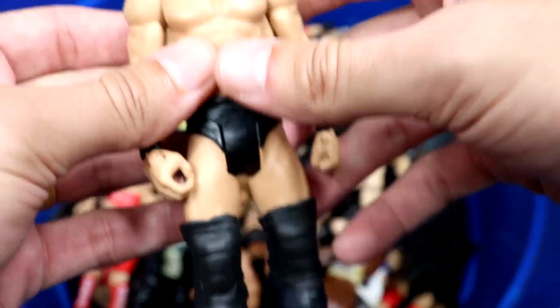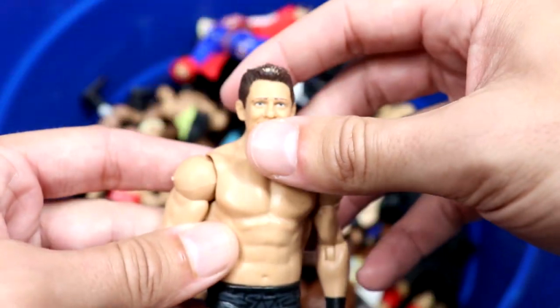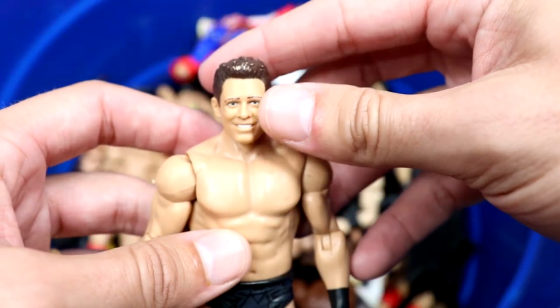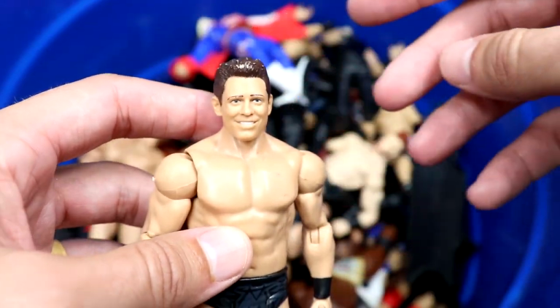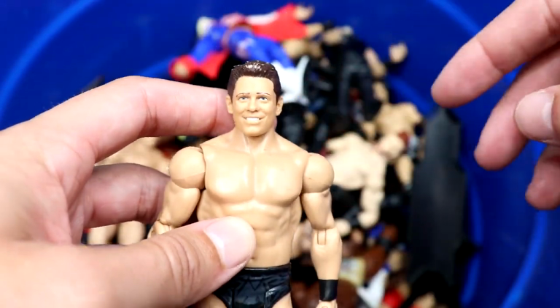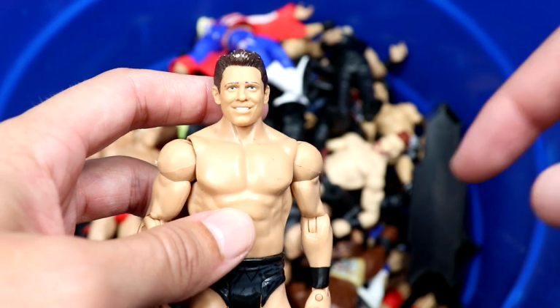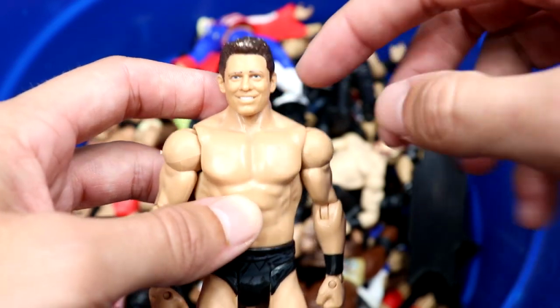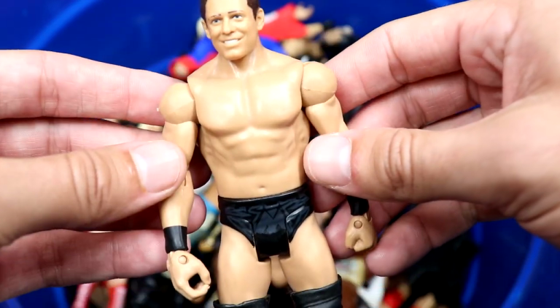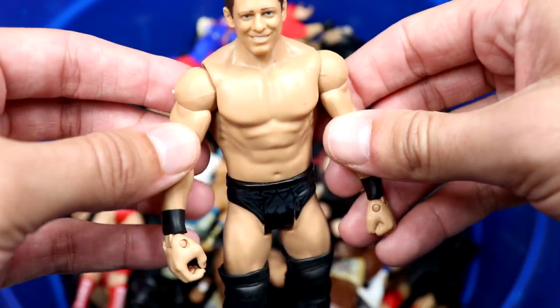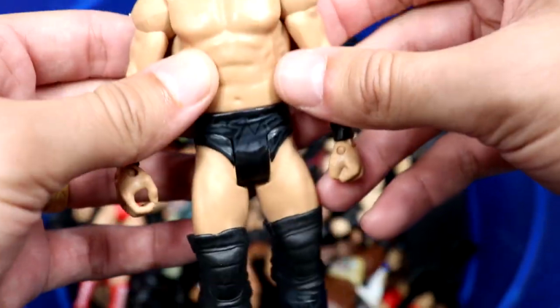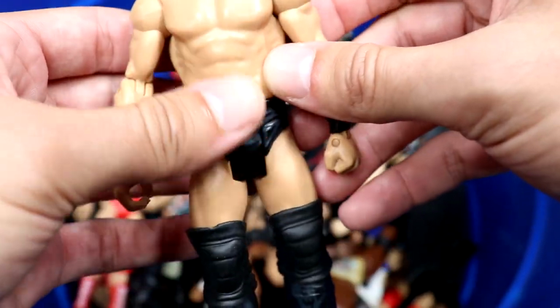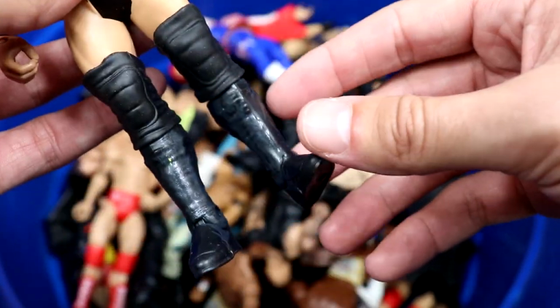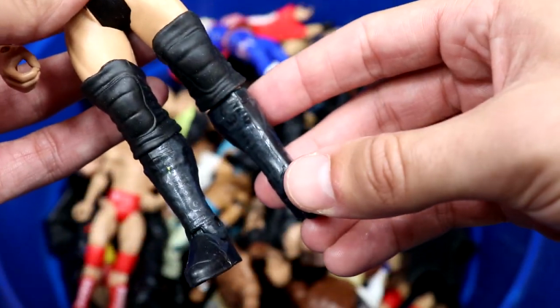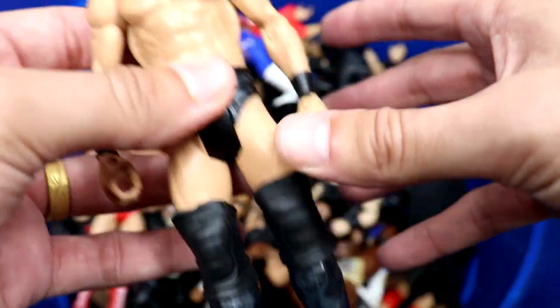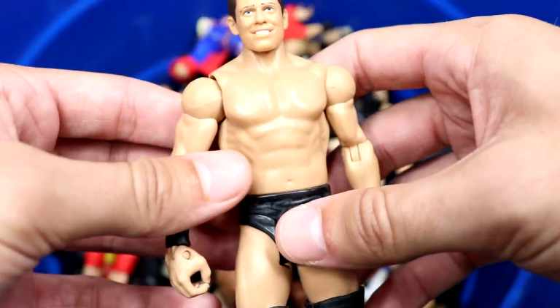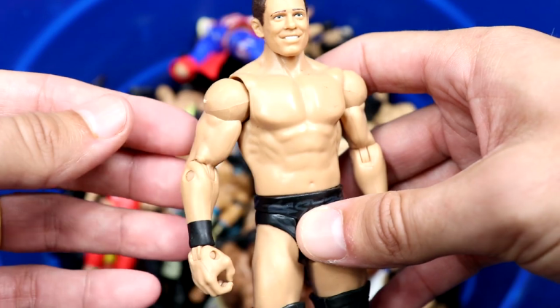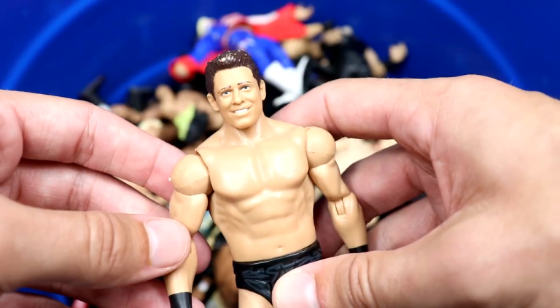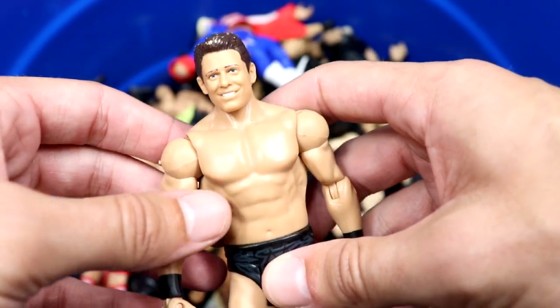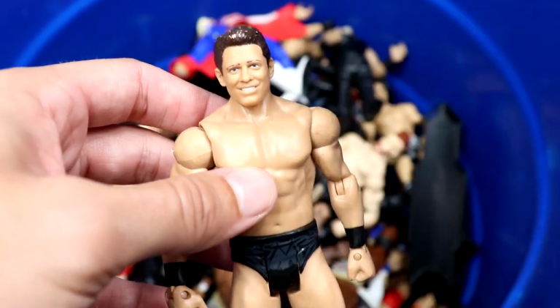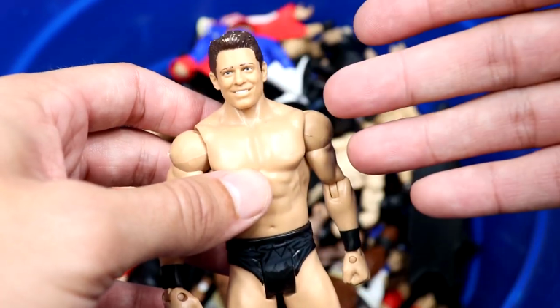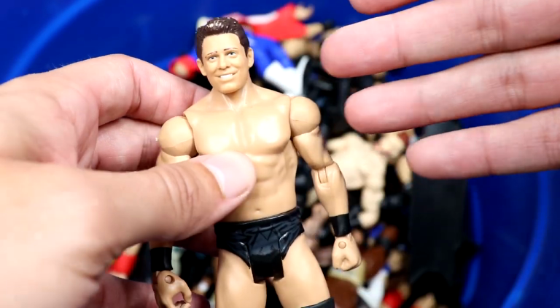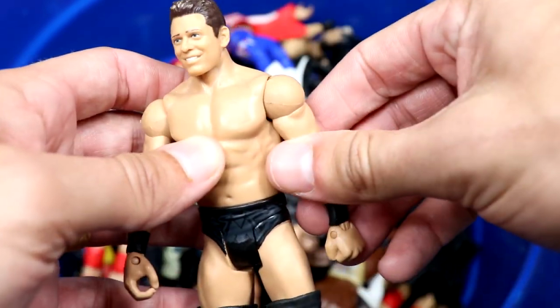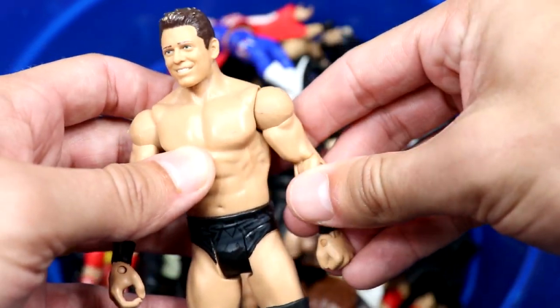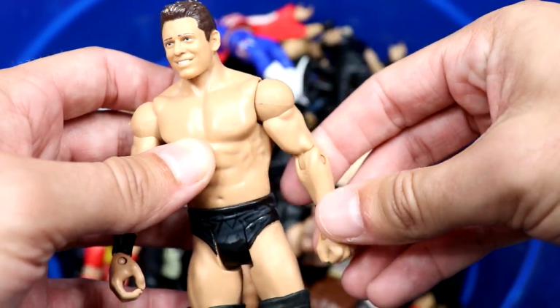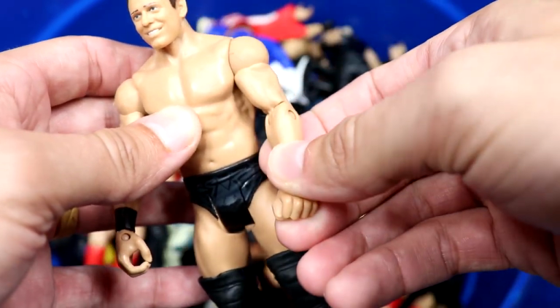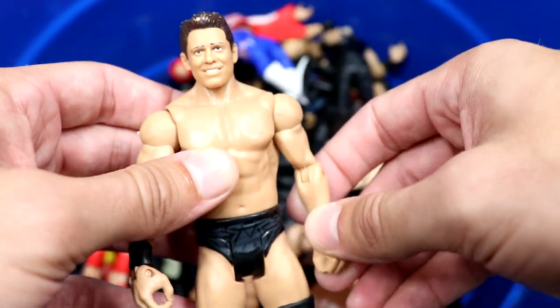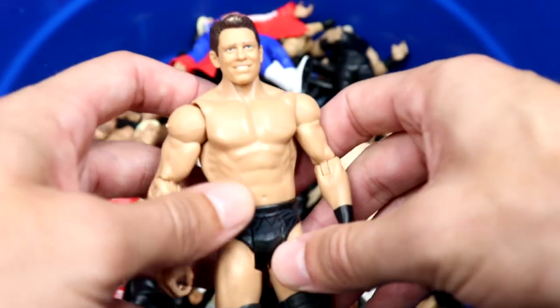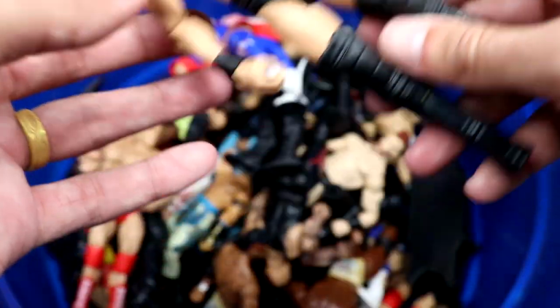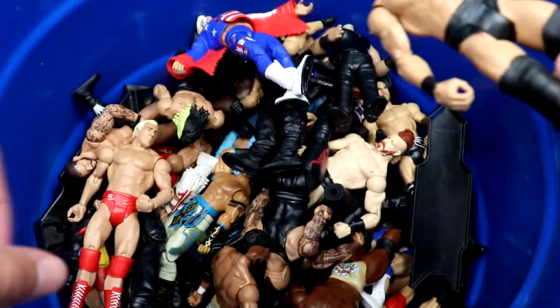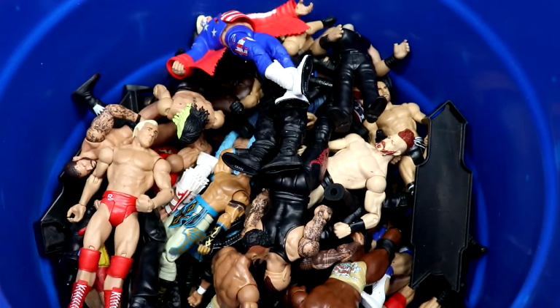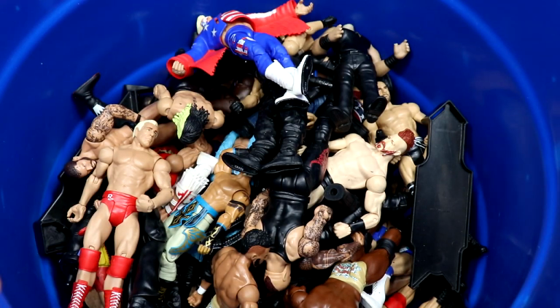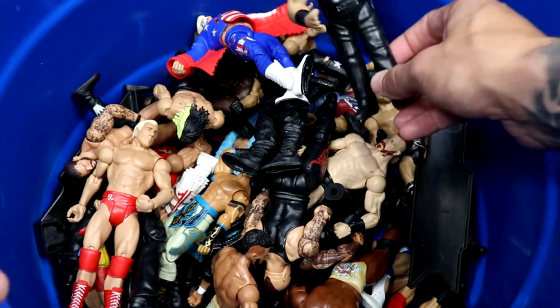Next up we have a Miz basic — actually a really strong head sculpt, the Elite 37 head sculpt, black trunks. Nothing special going on with the Miz here, but I'd still take it over a modern Miz. Can you imagine if basics had removable double-jointed arms? Doubt we ever get there, but still cool to think about.